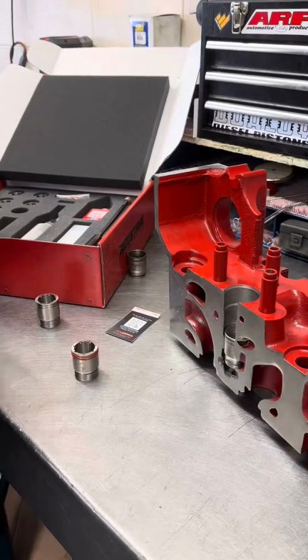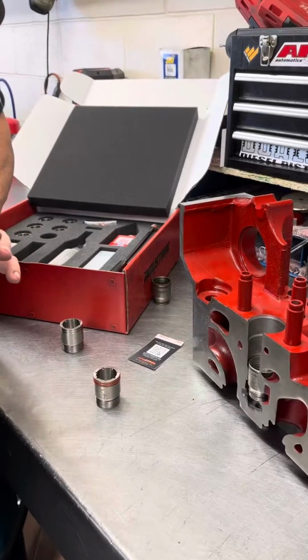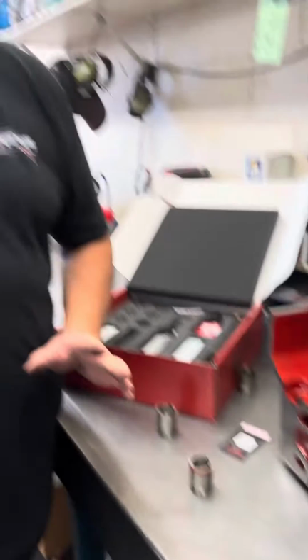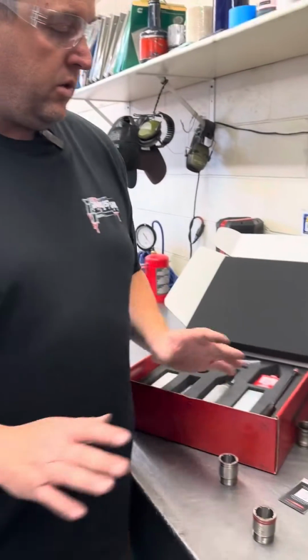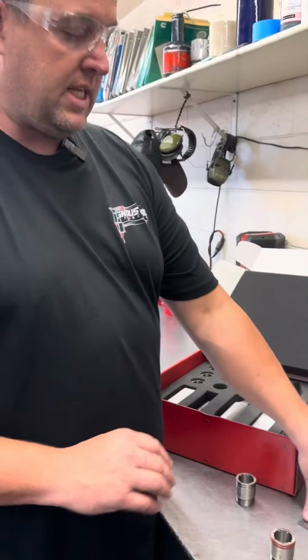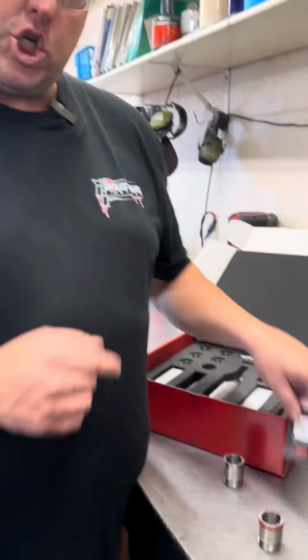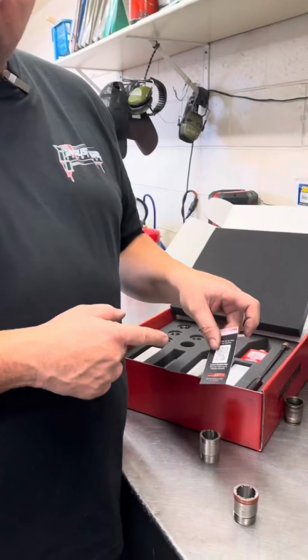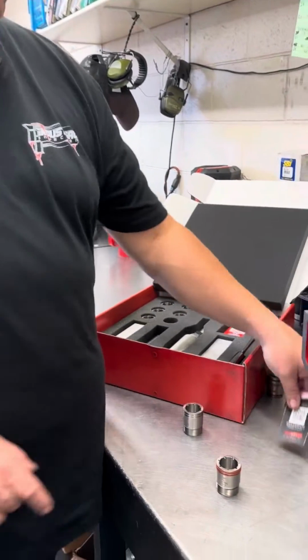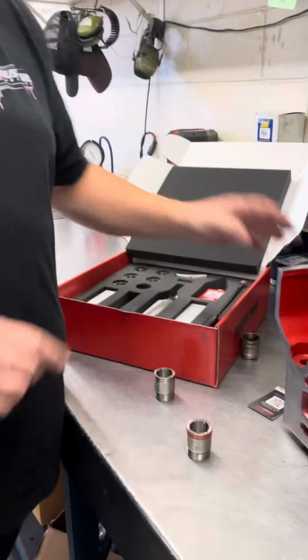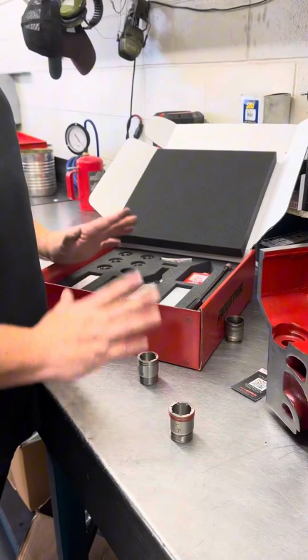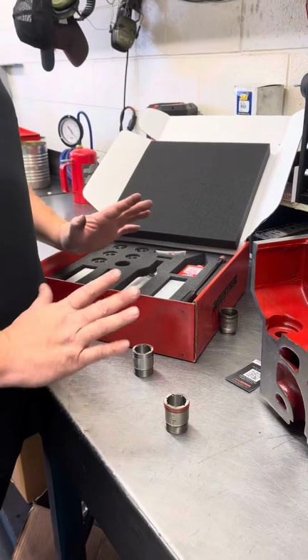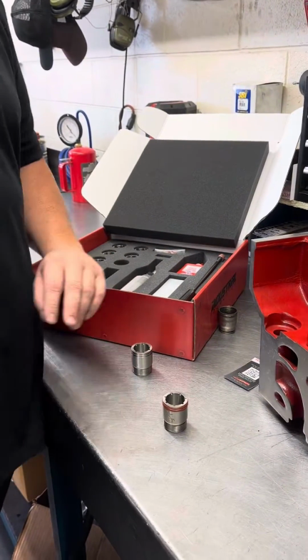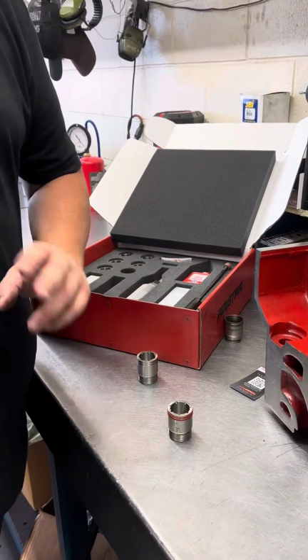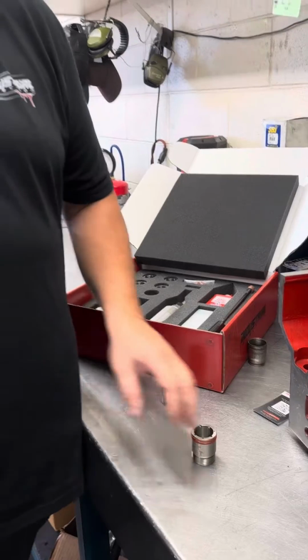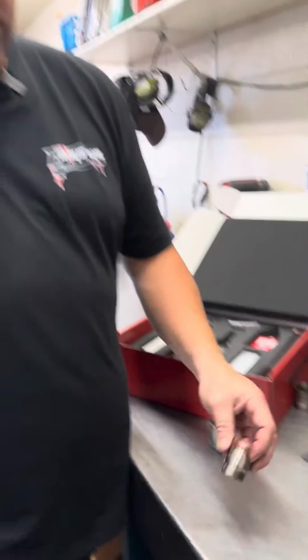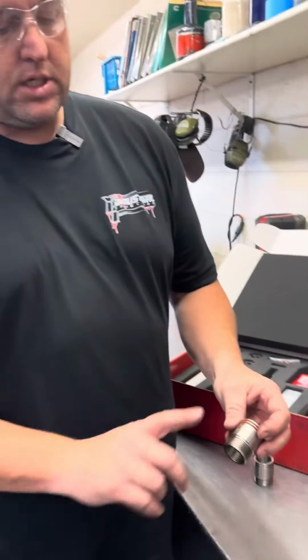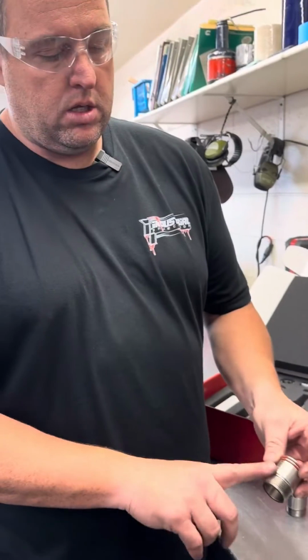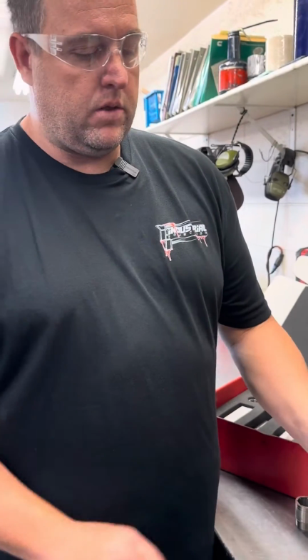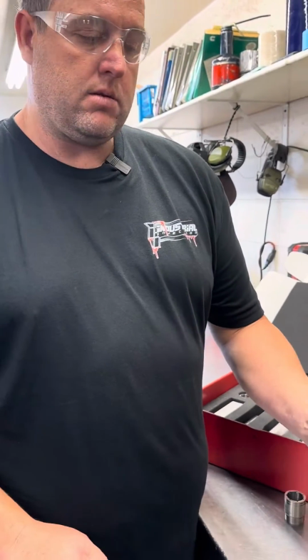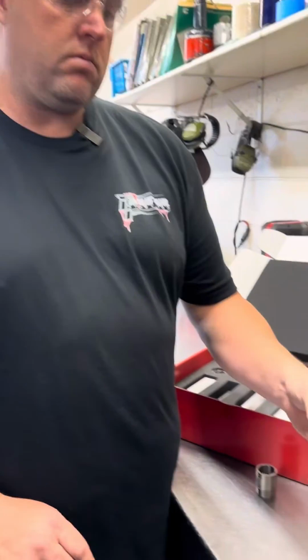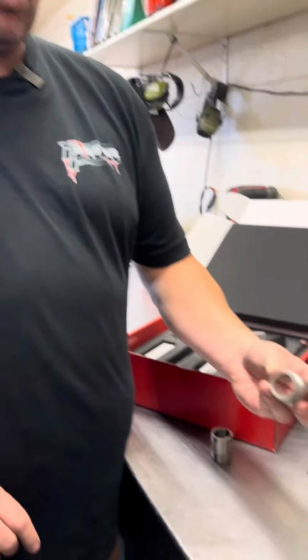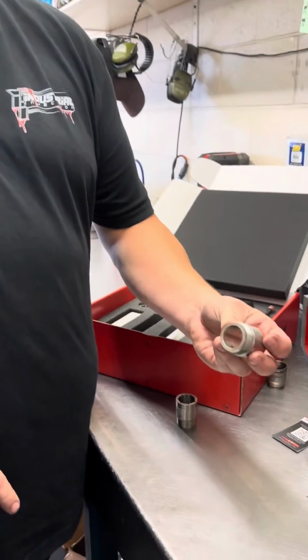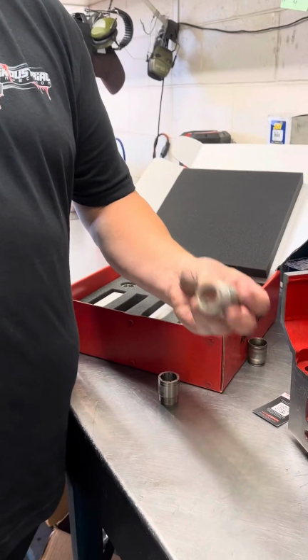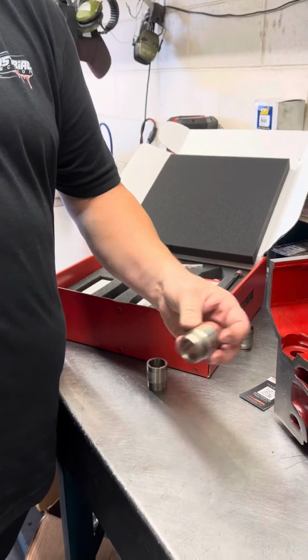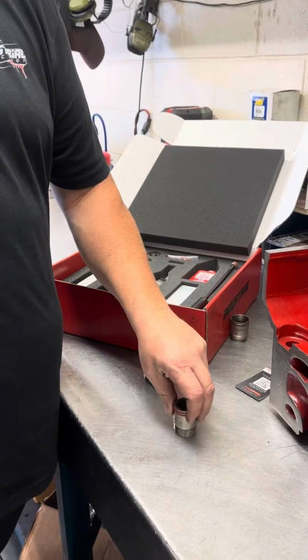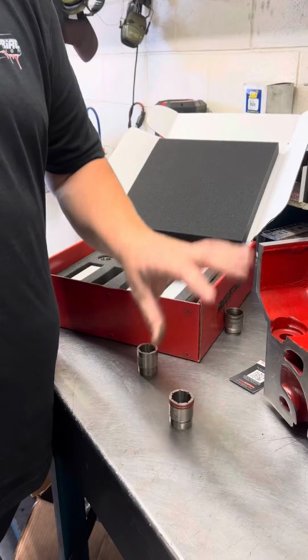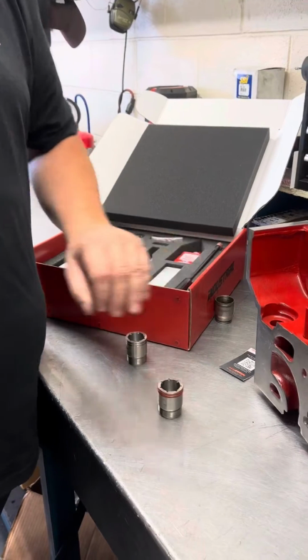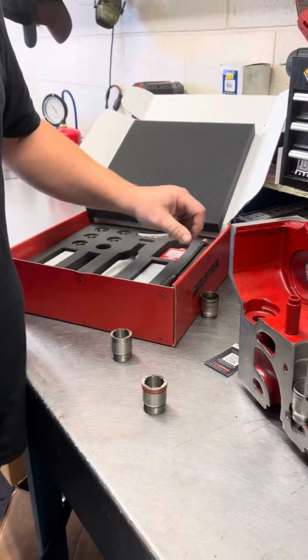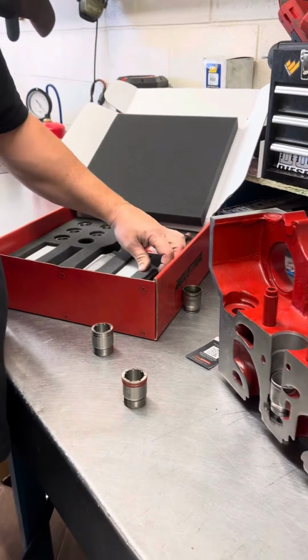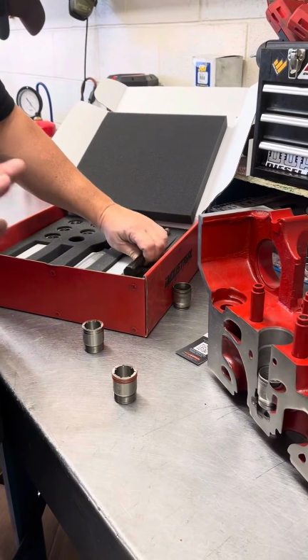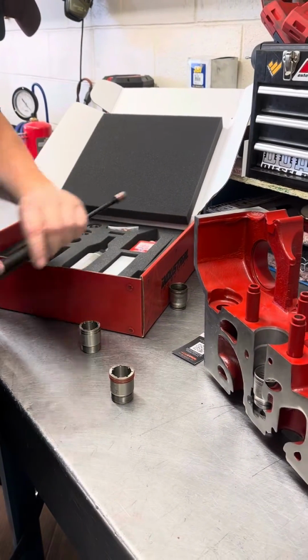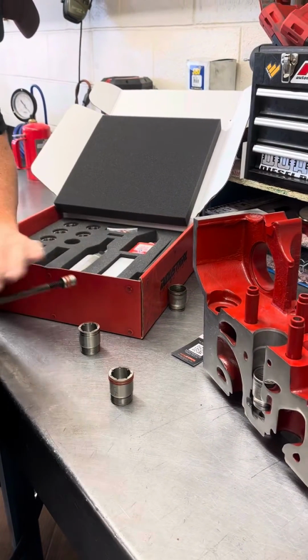Utilizing the instructions and this kit, we're going to show you how to install this Torque Lock Injector, Billet Torque Lock Injector Cup, into your single overhead cam Cummins engine.